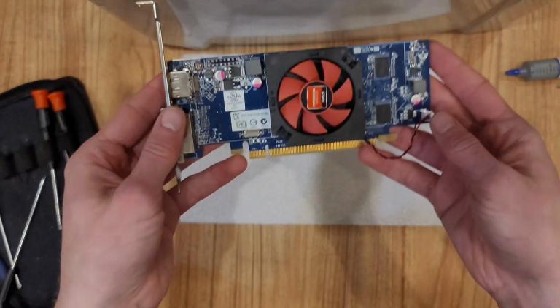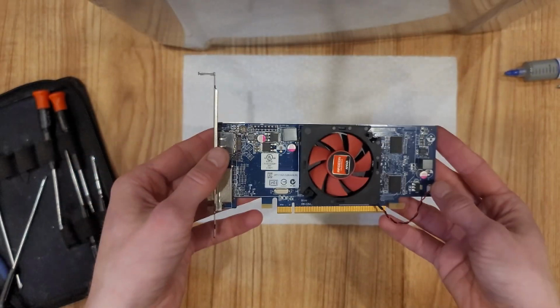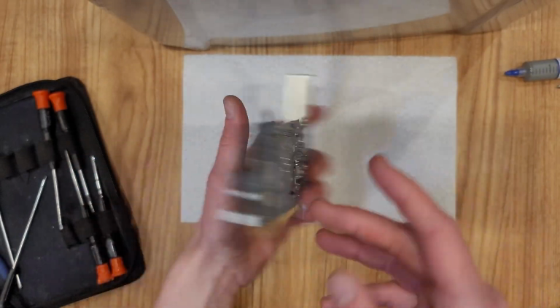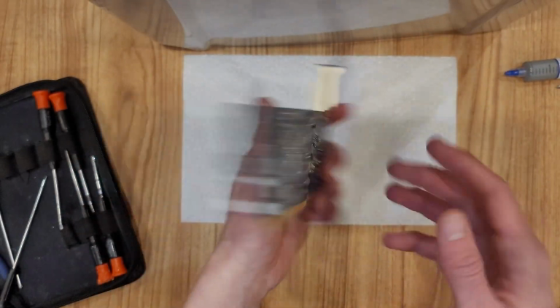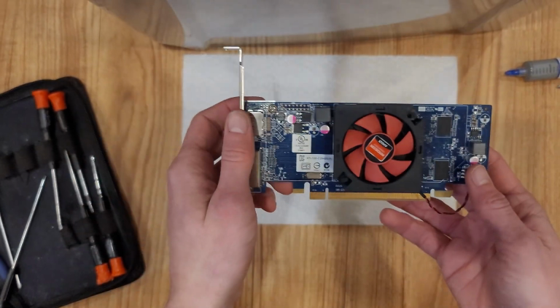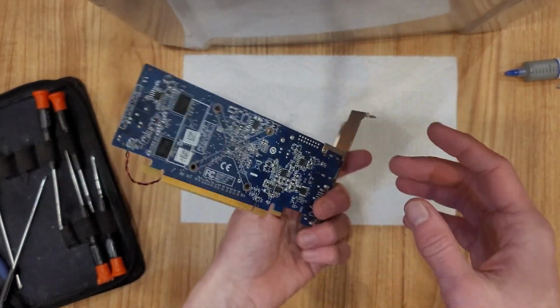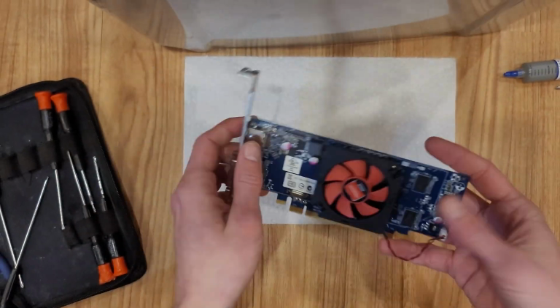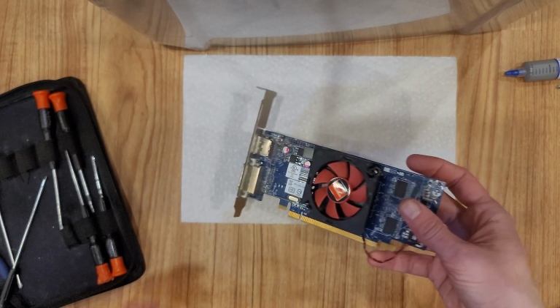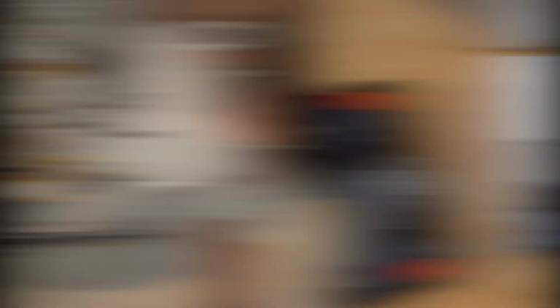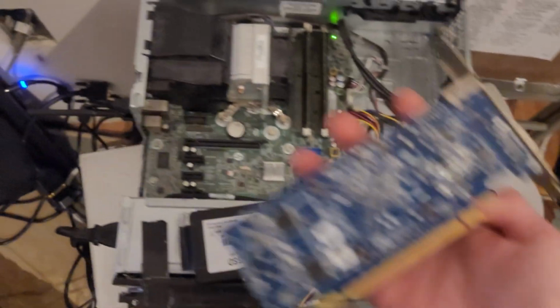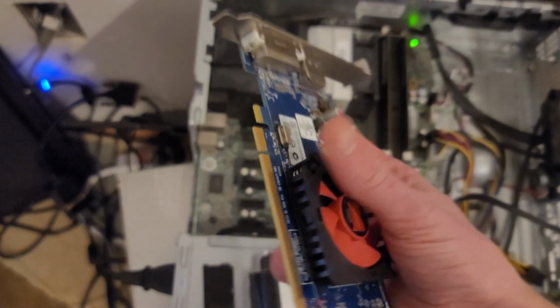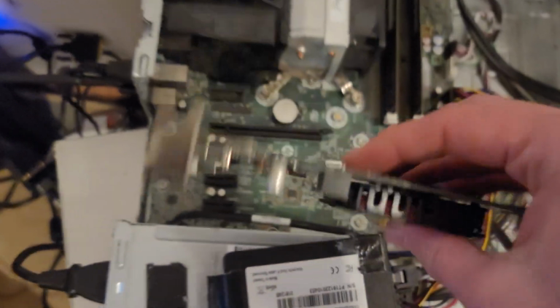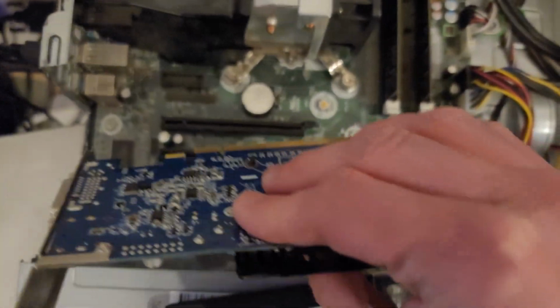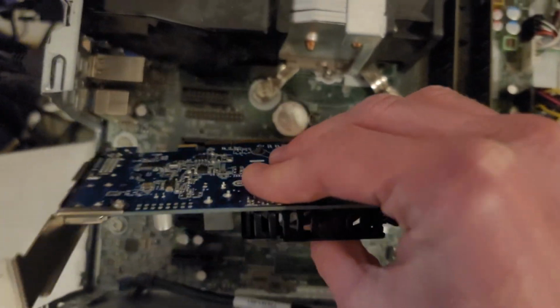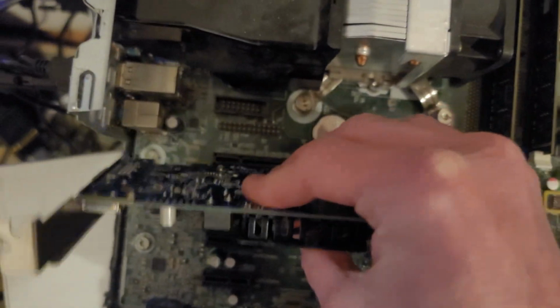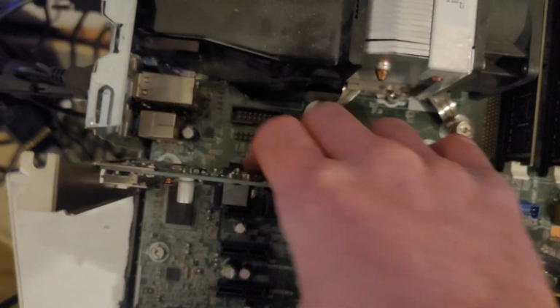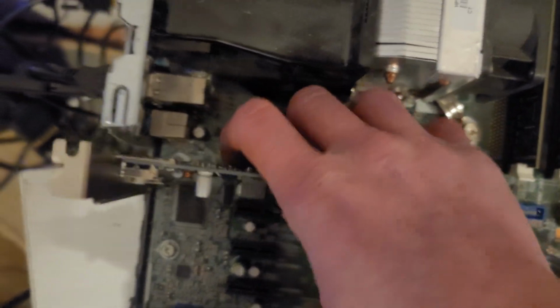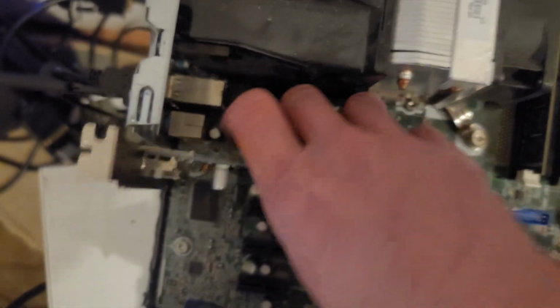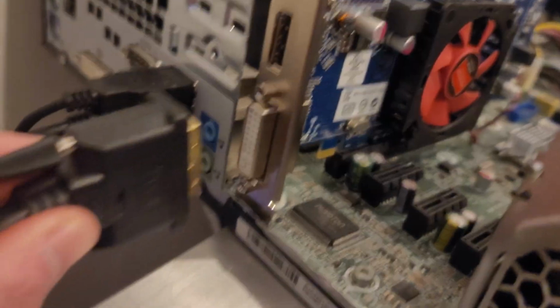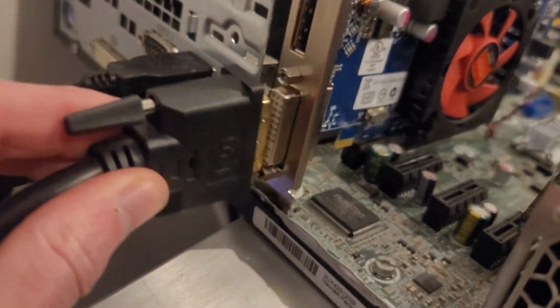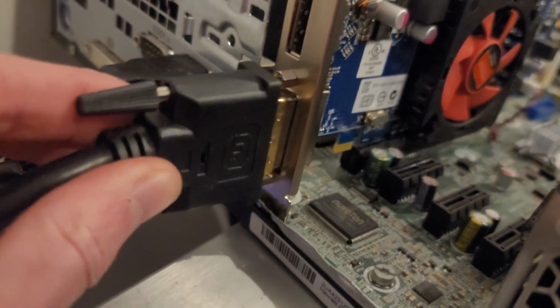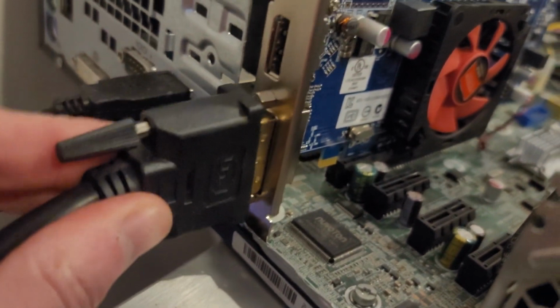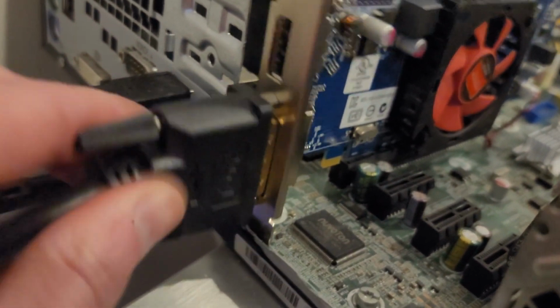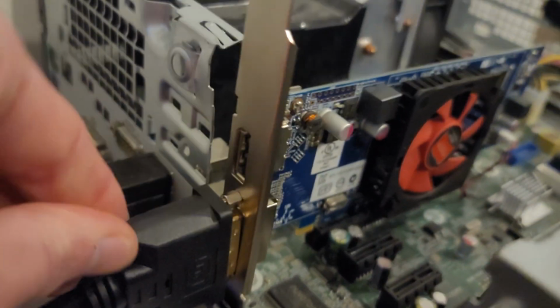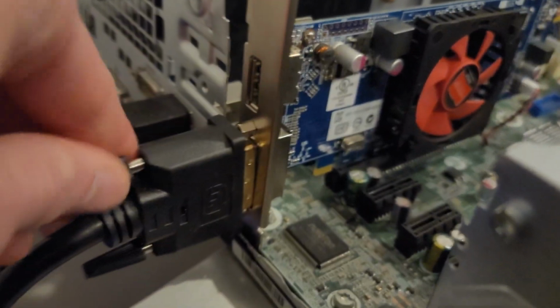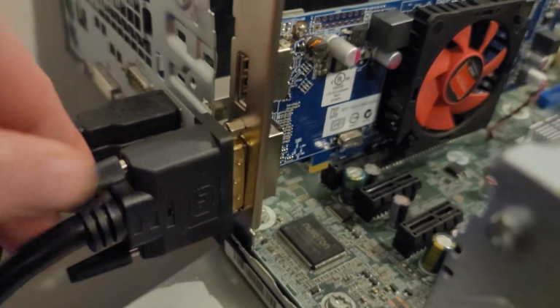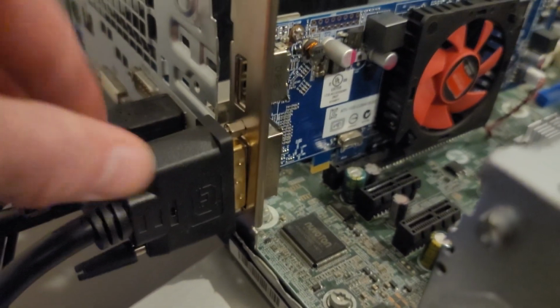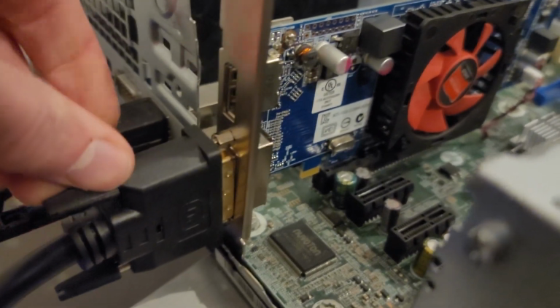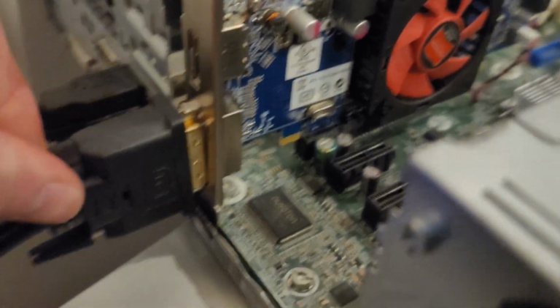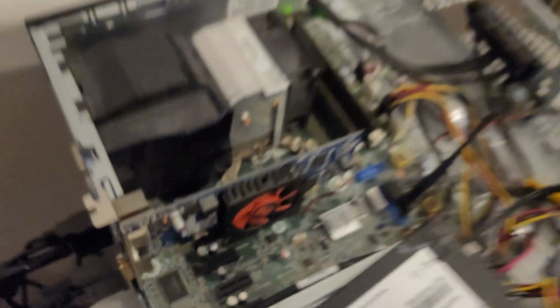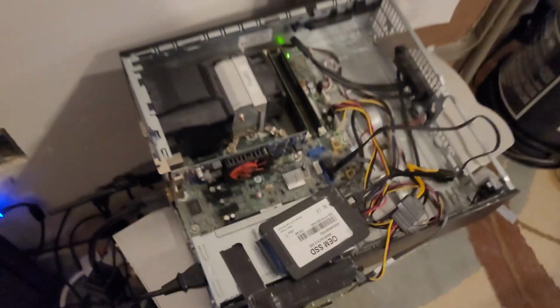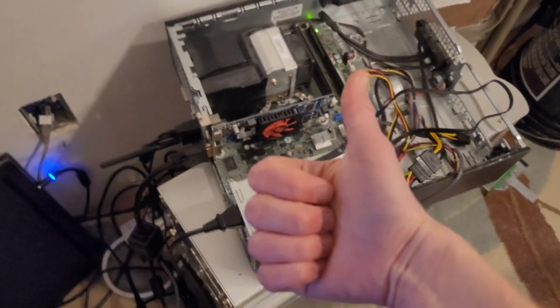Alright, we're good to go. Let's hope I didn't kill it, and we'll throw it into the test system. The test system we're going to be using has an i3 4130, 16 gigabytes of RAM, and Windows 7 running on an SSD. None of it is particularly powerful, but anyone who's going to be using this card isn't going to be pairing it with the latest i9.